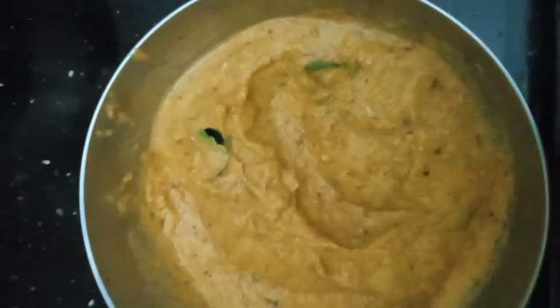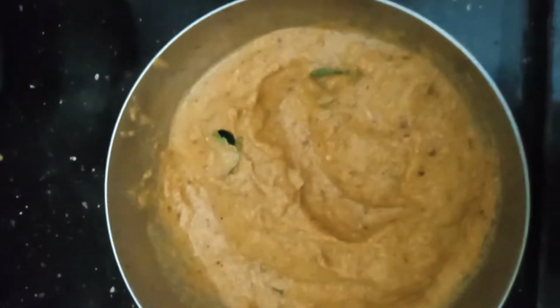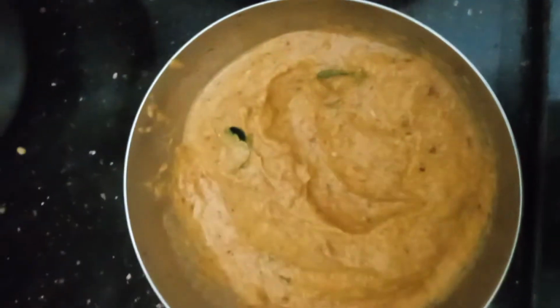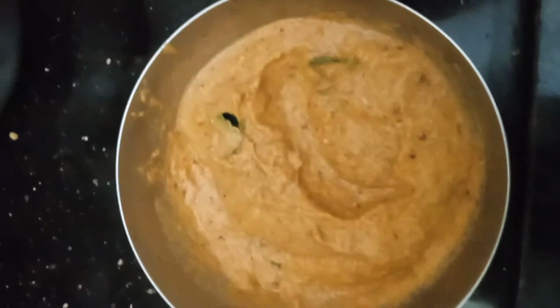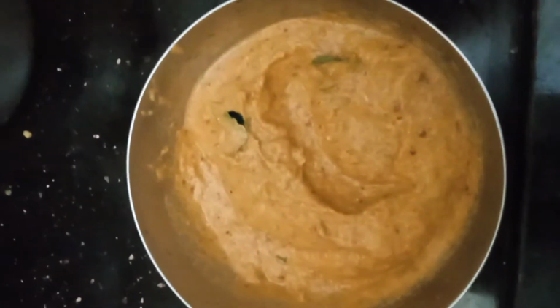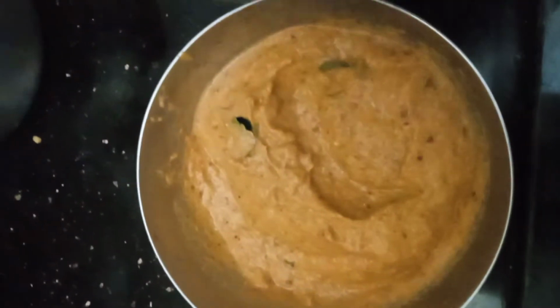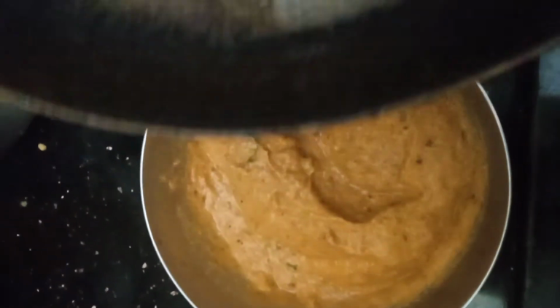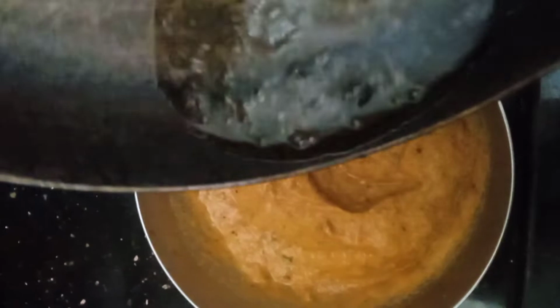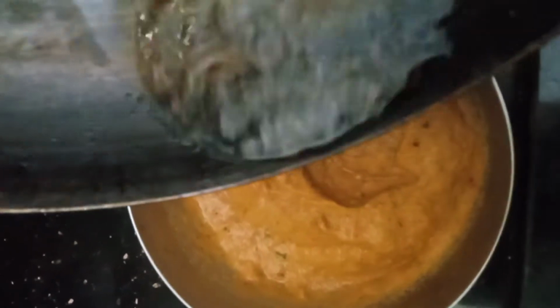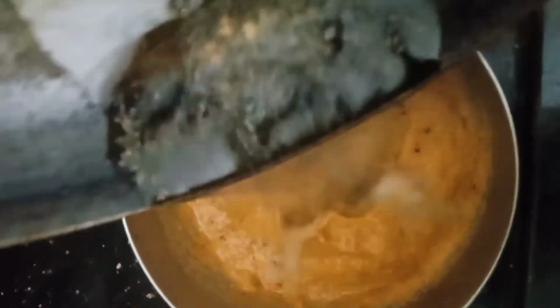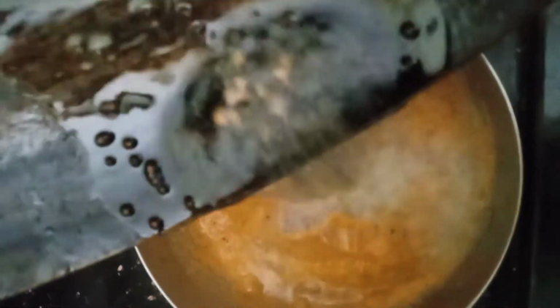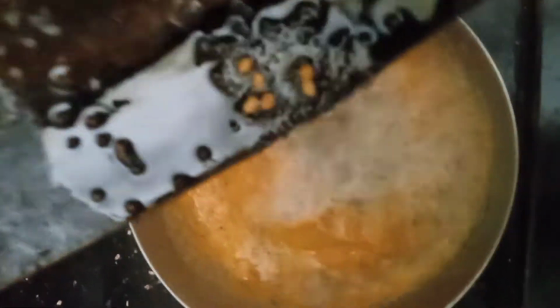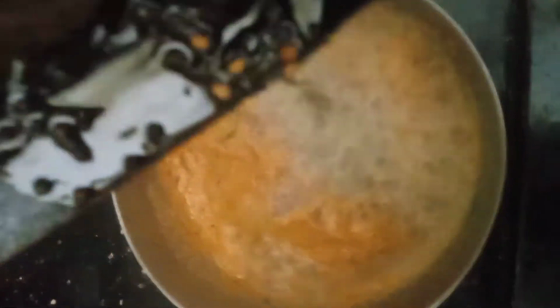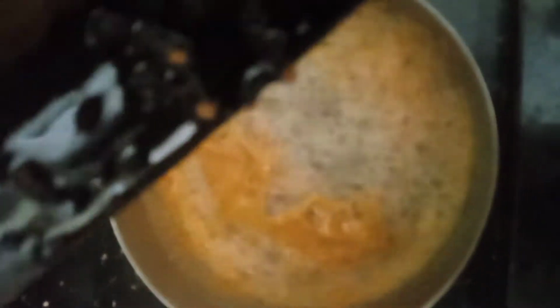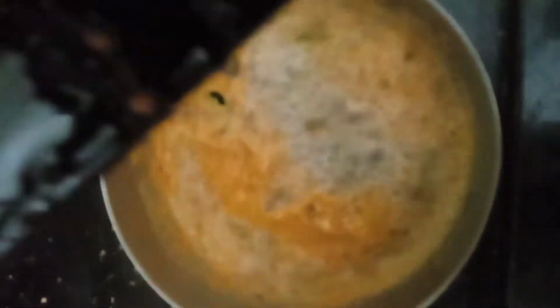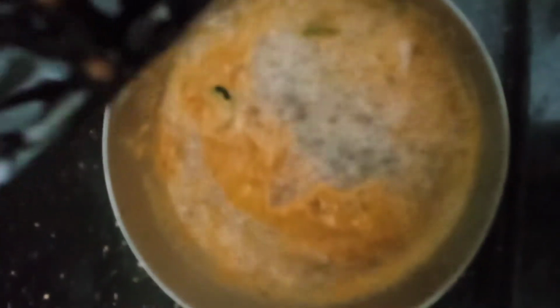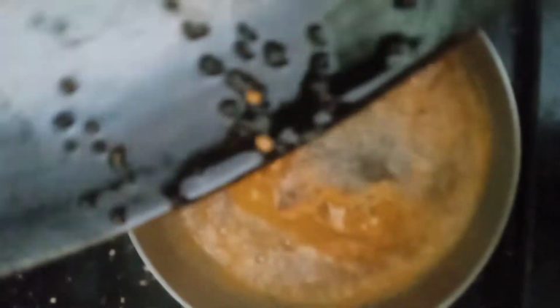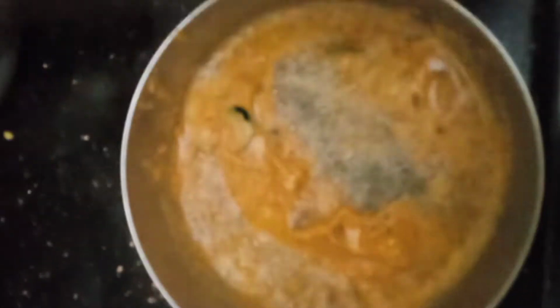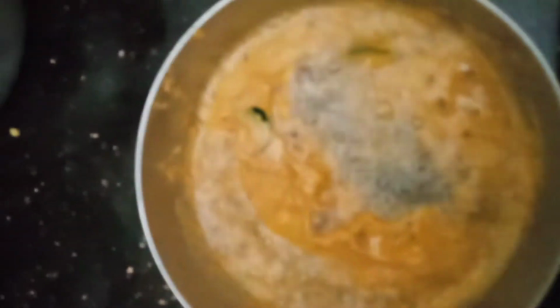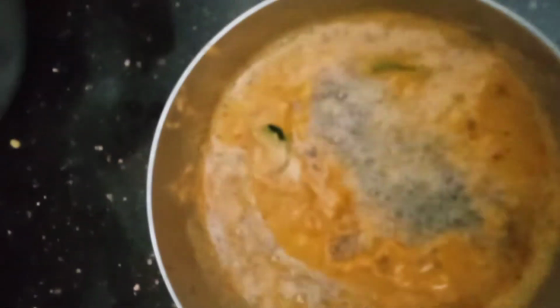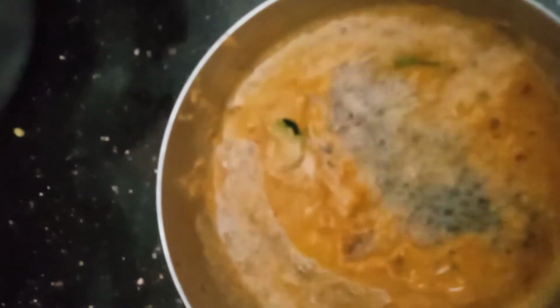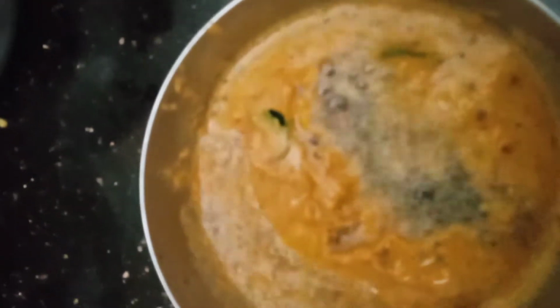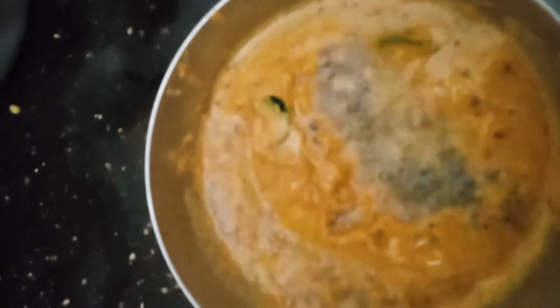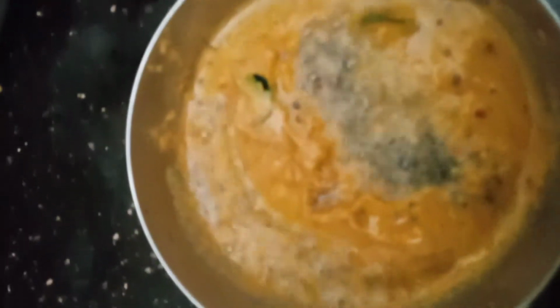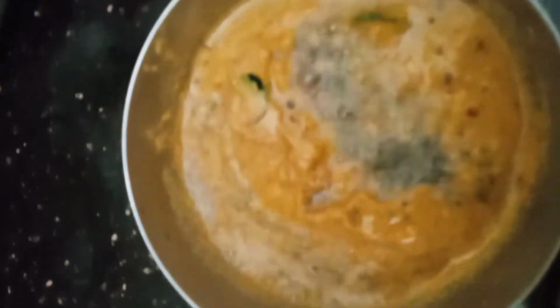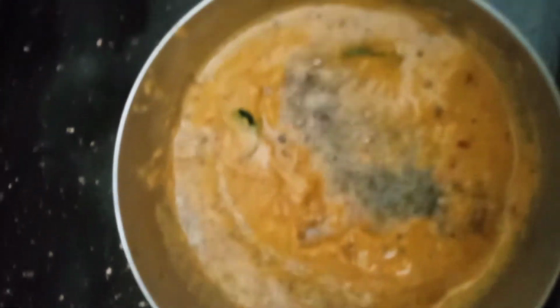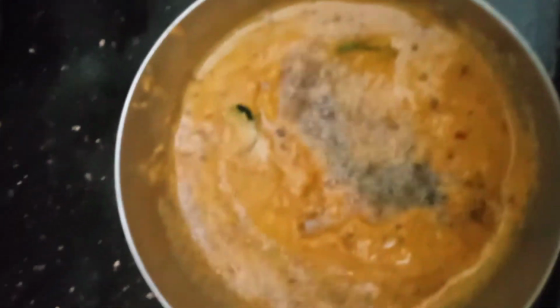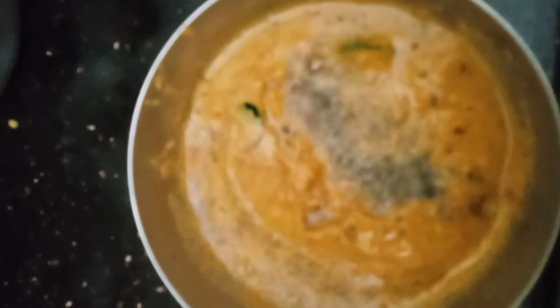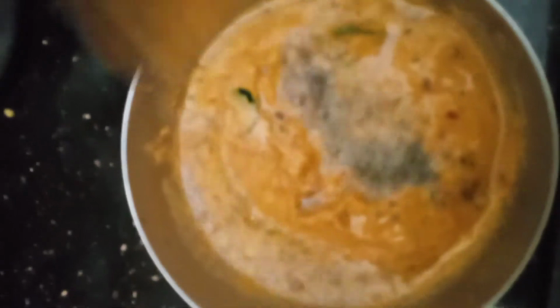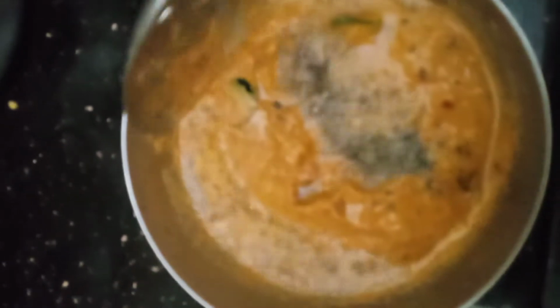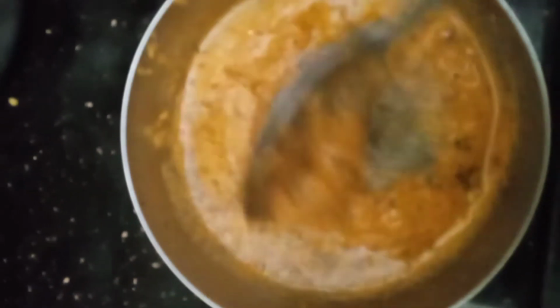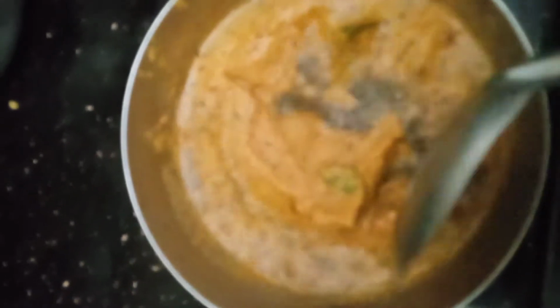Let's get a mix of the dough and then cut it. This dough is ready.